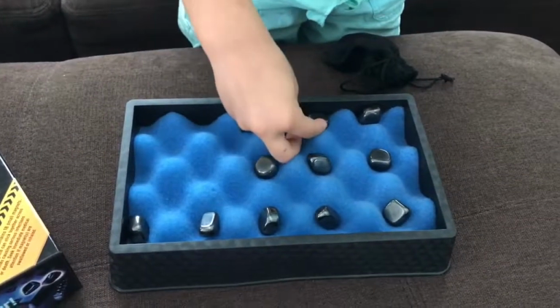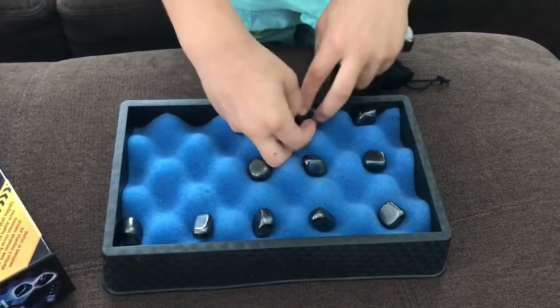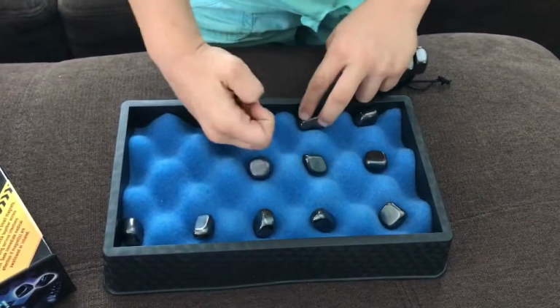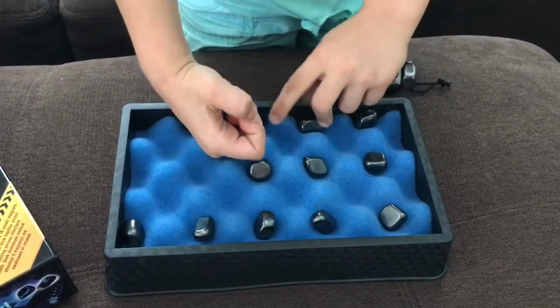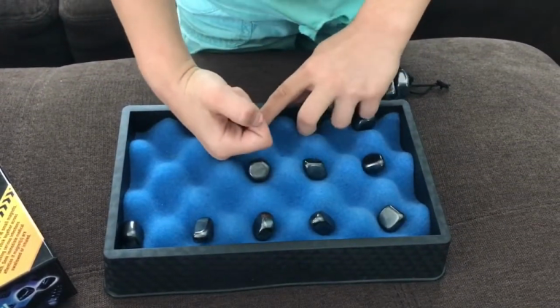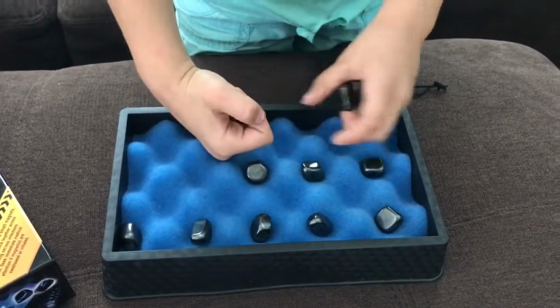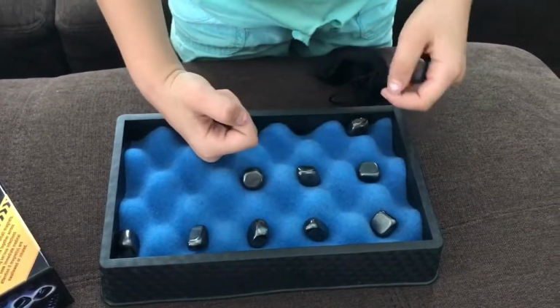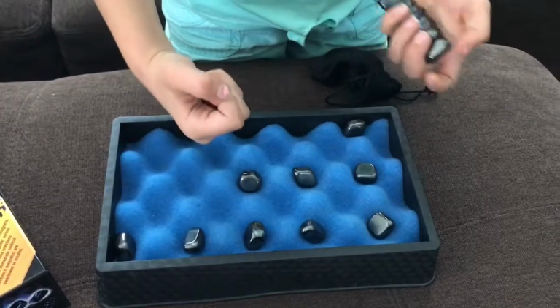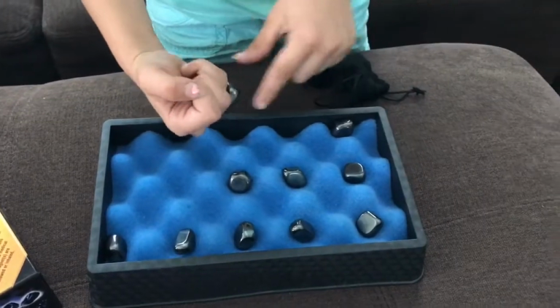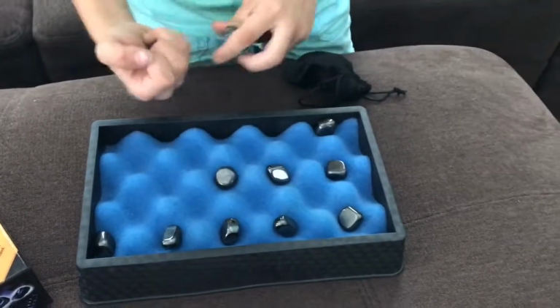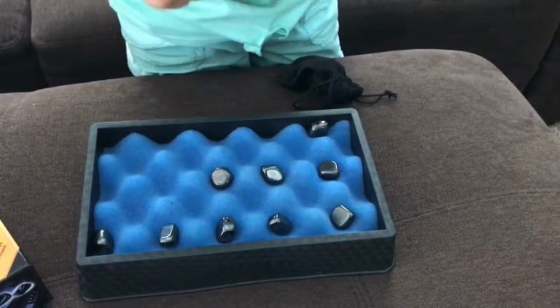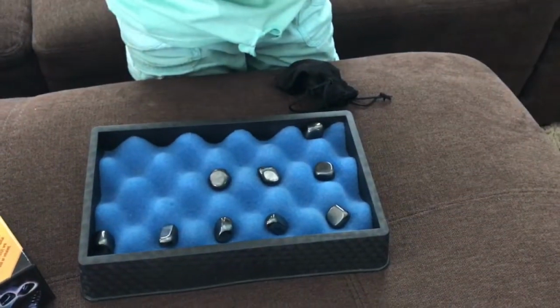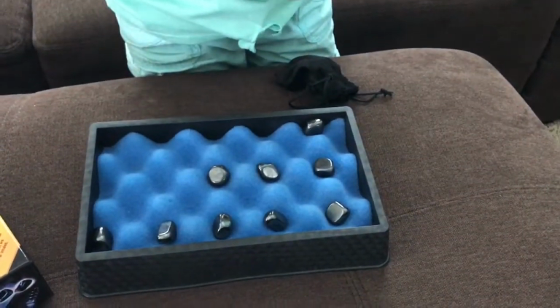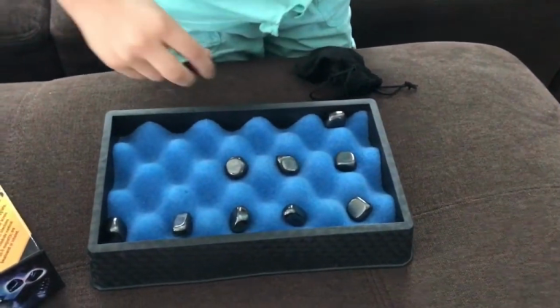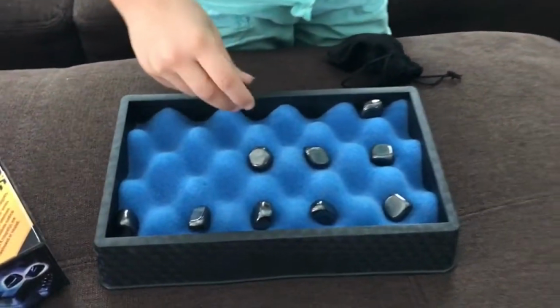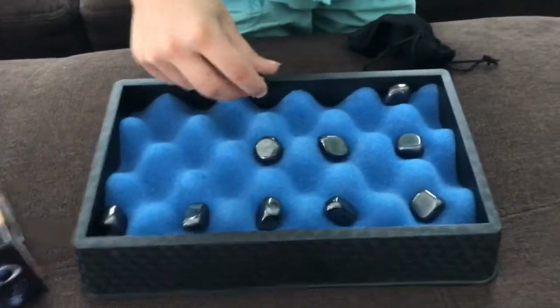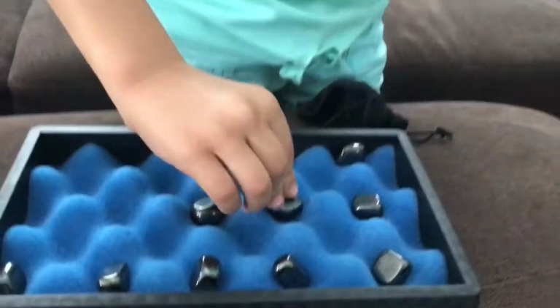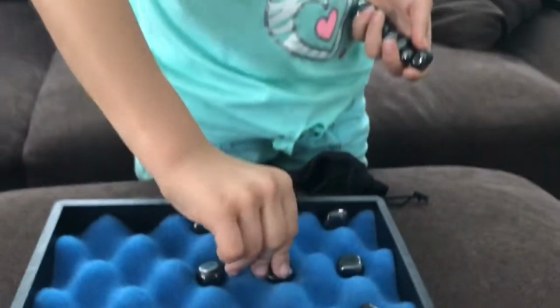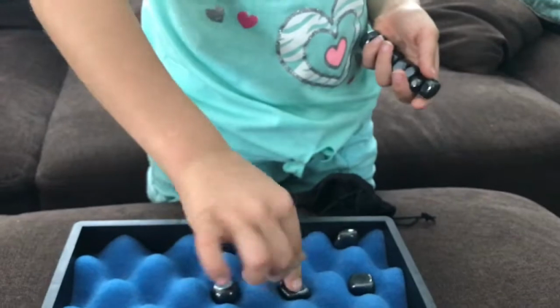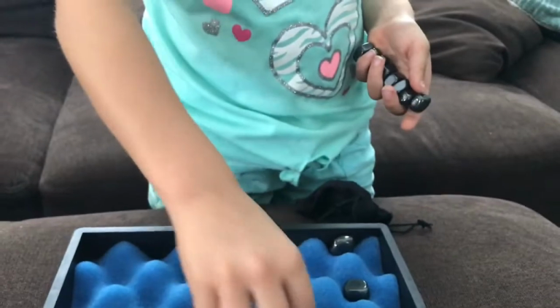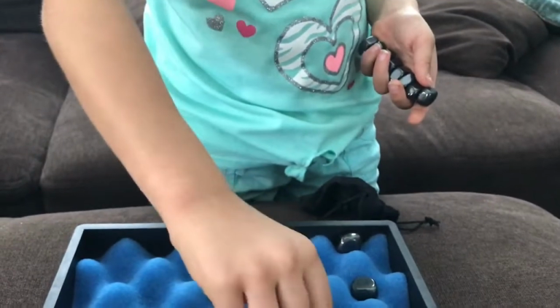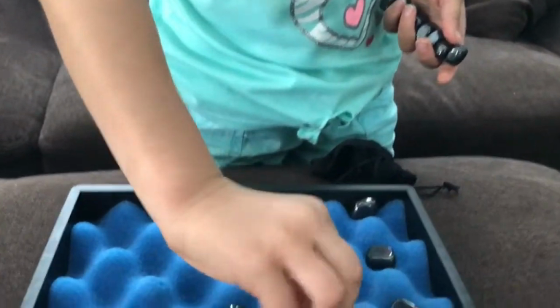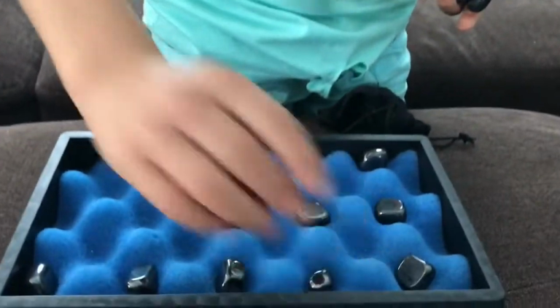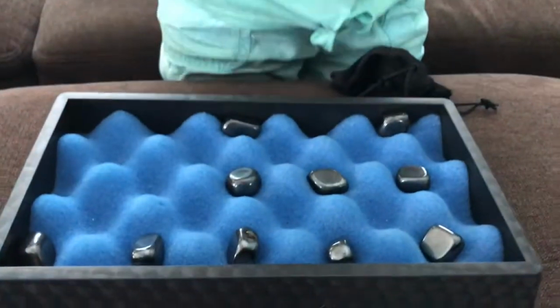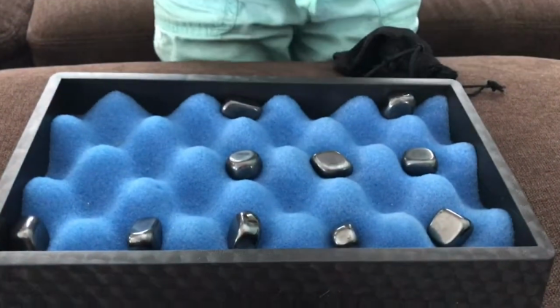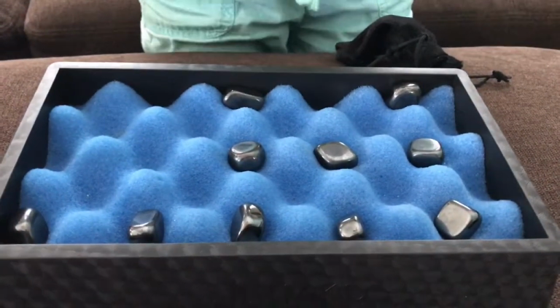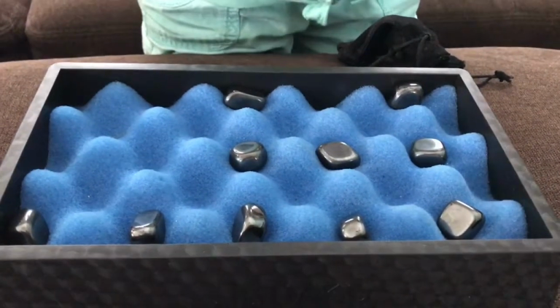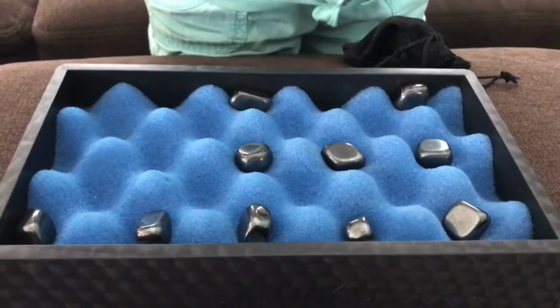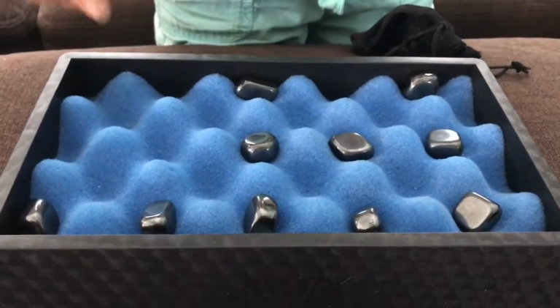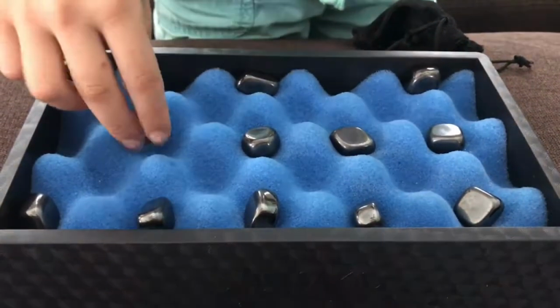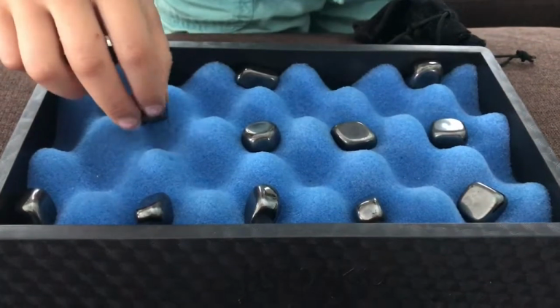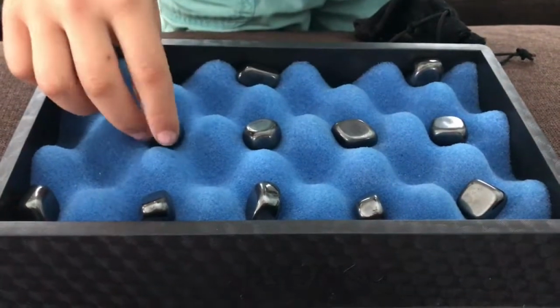Uh oh — ow! They hurt, they're strong! It snapped you, didn't it? It snapped my hand. It already snapped me once, I don't want to get snapped again.